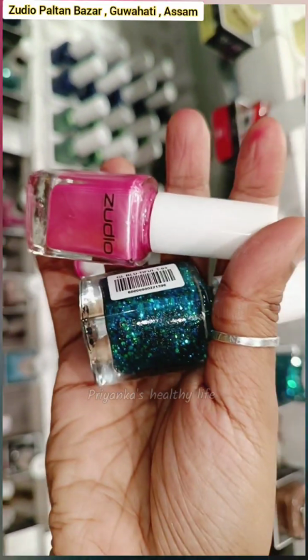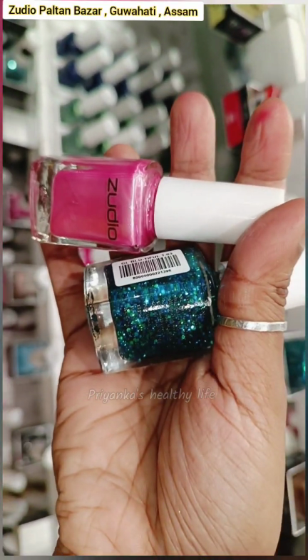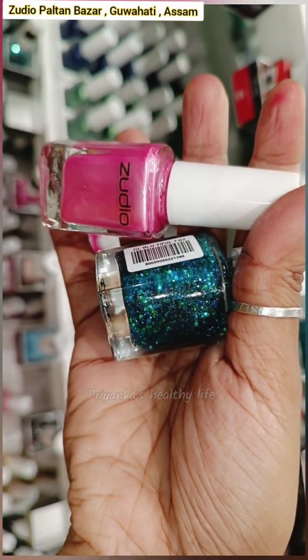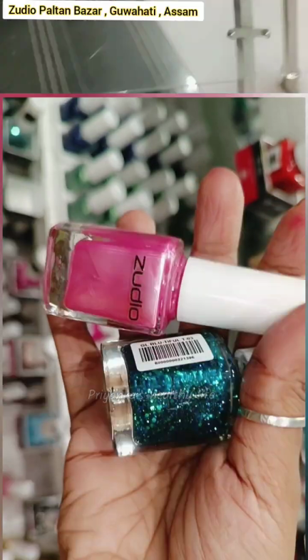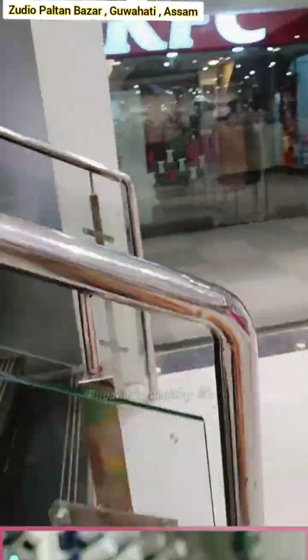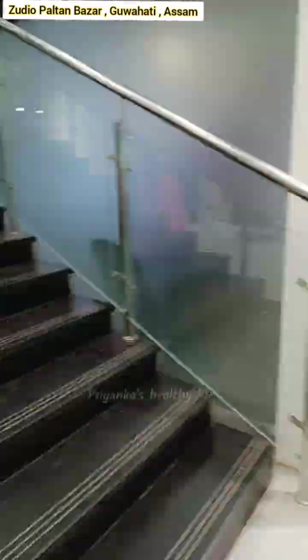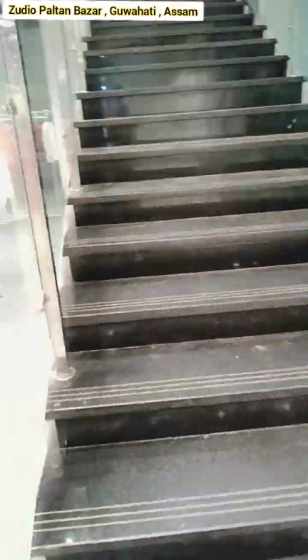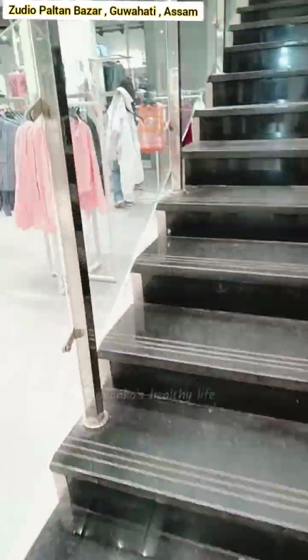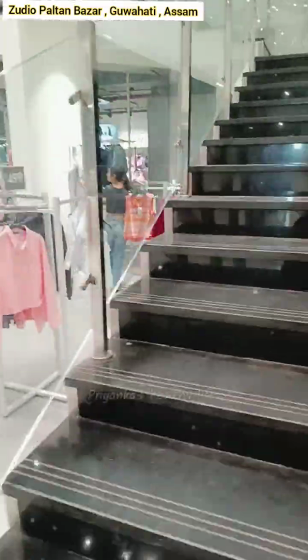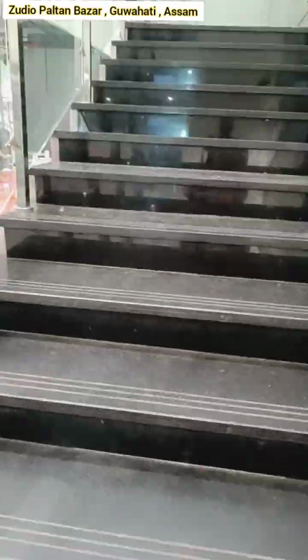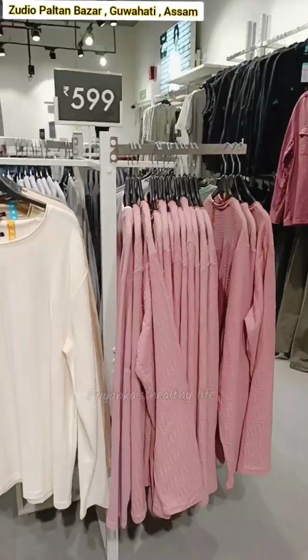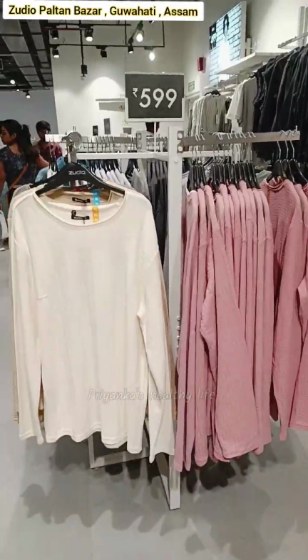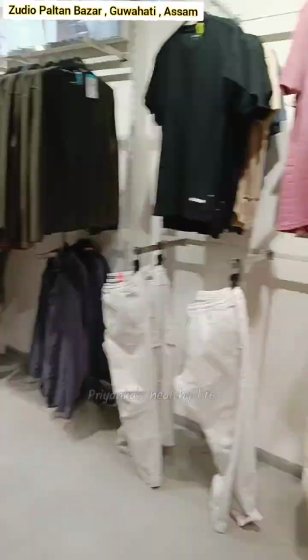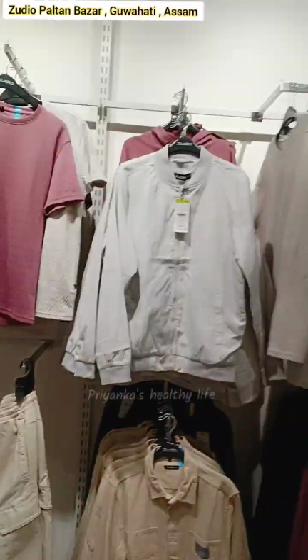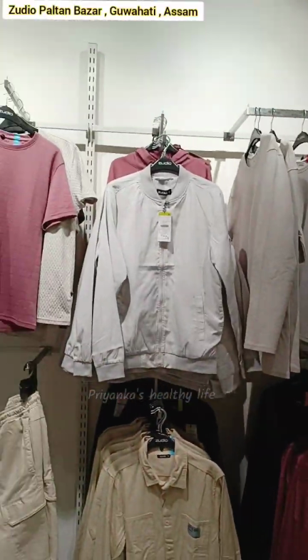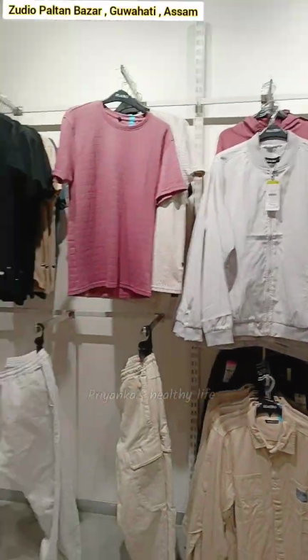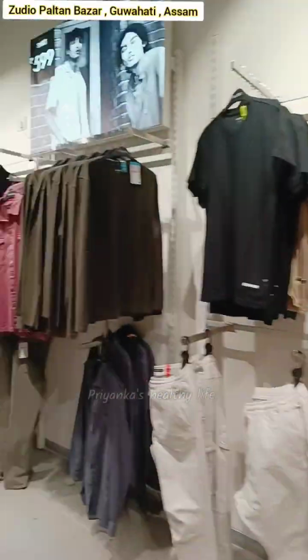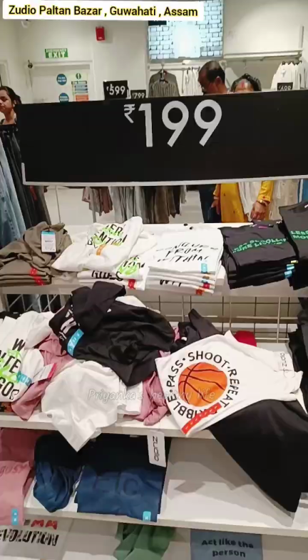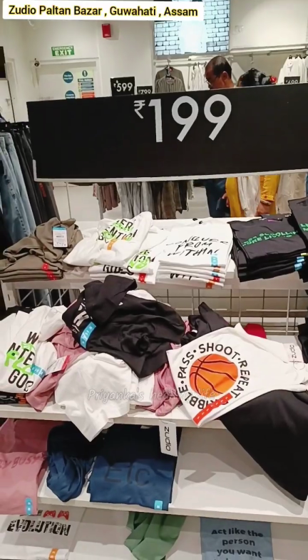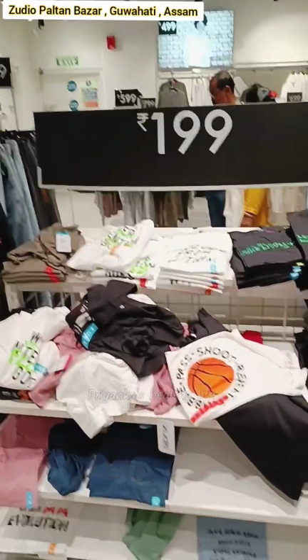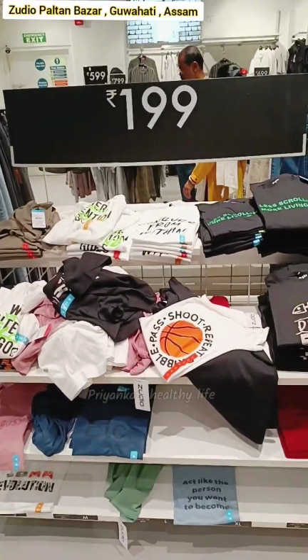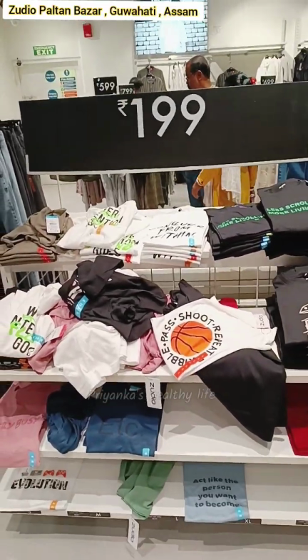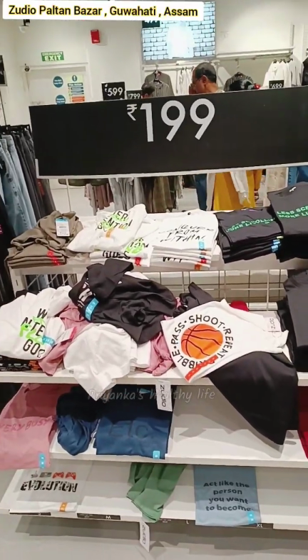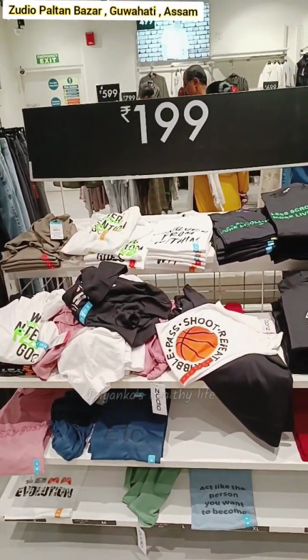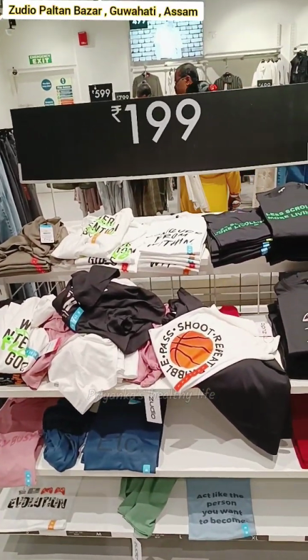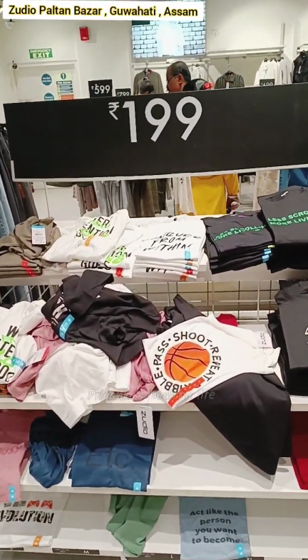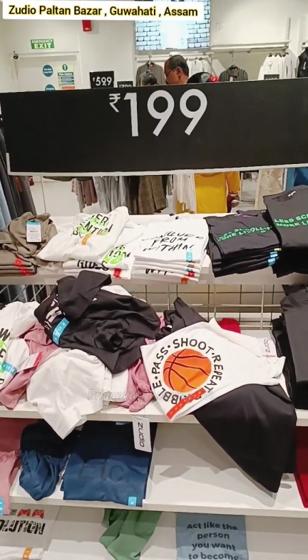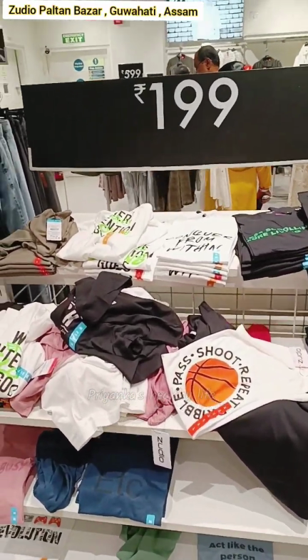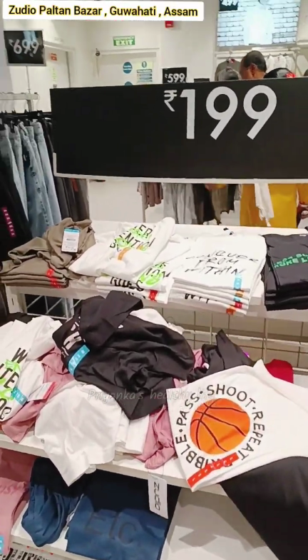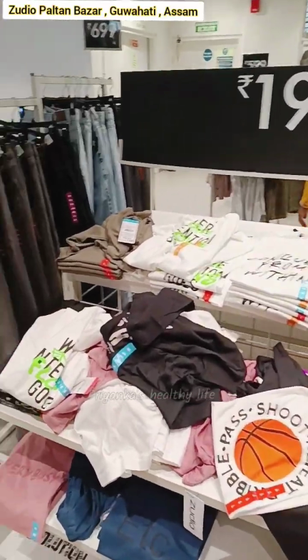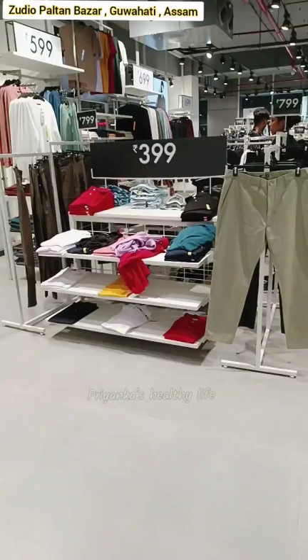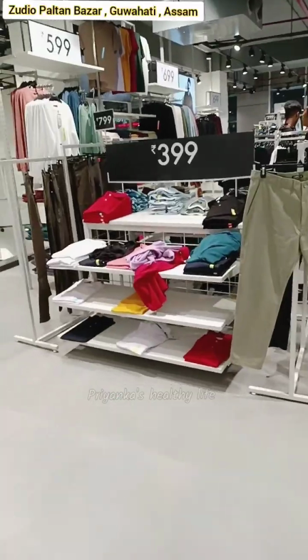Let's go to the top floor. I'll show you a little bit. On the next floor, there is a ladies collection and ladies inner garments. In the upper section, there is a men's collection.